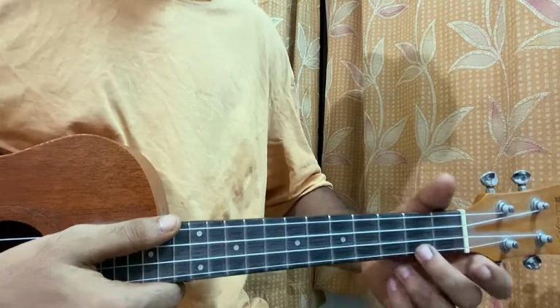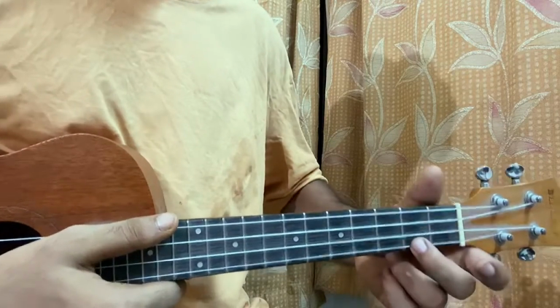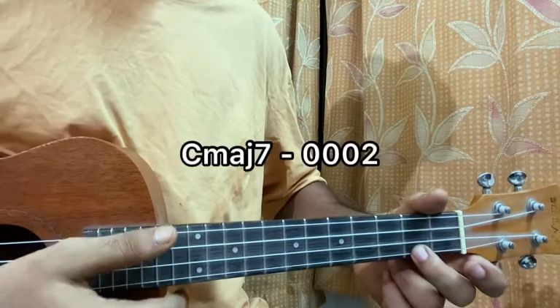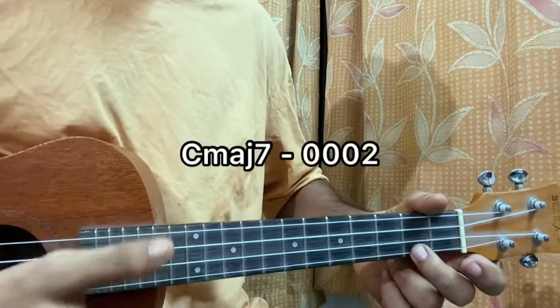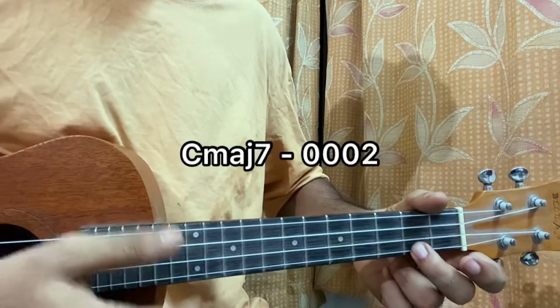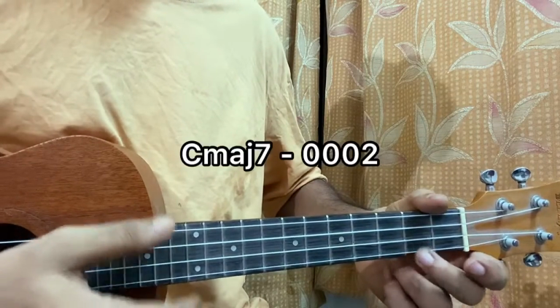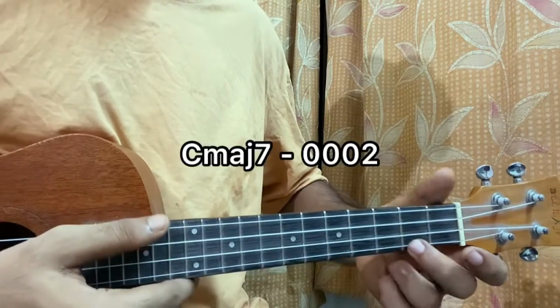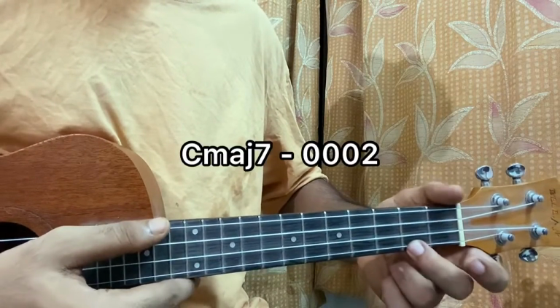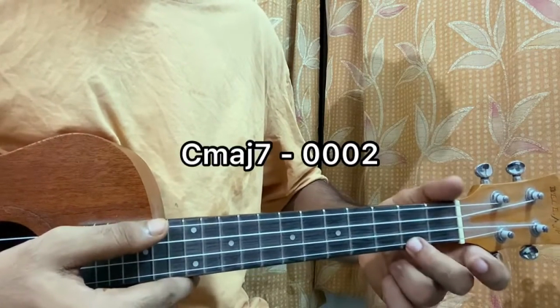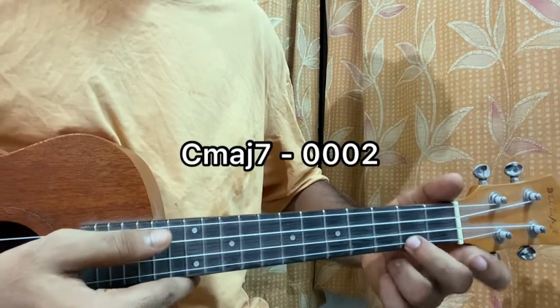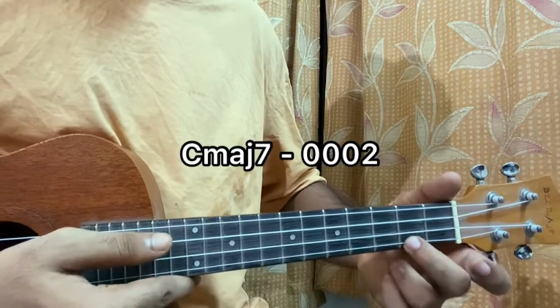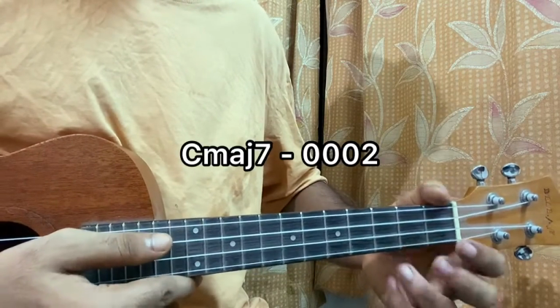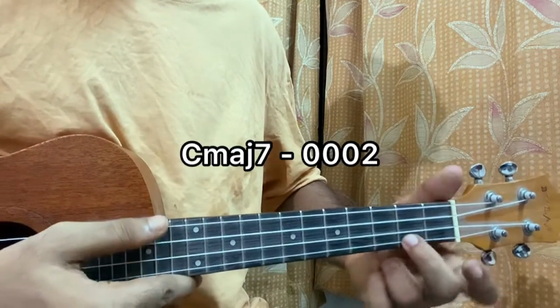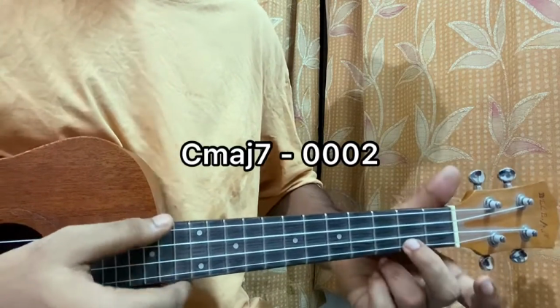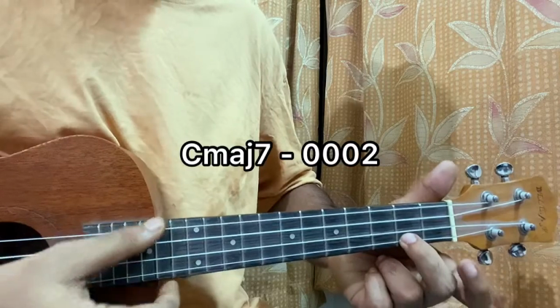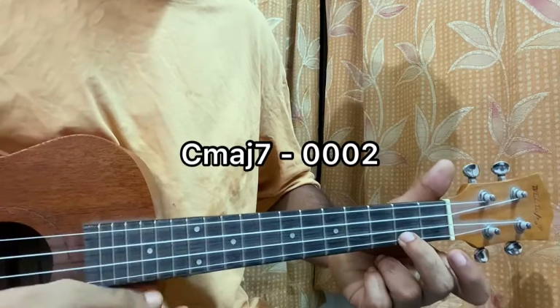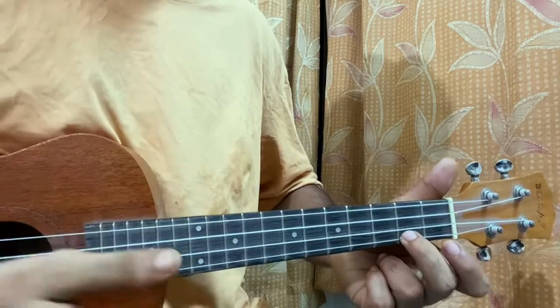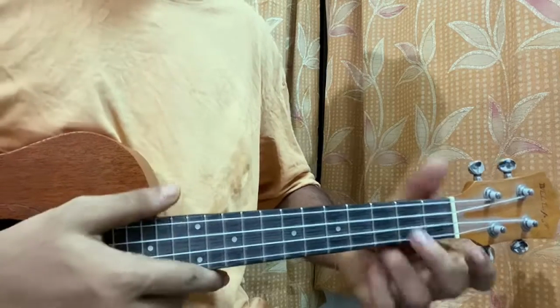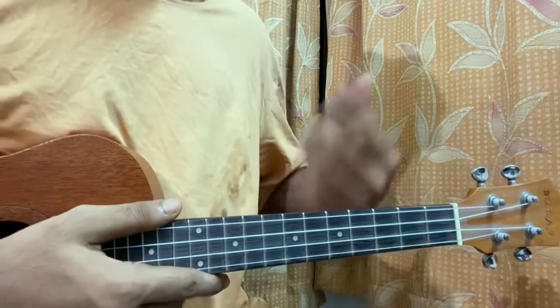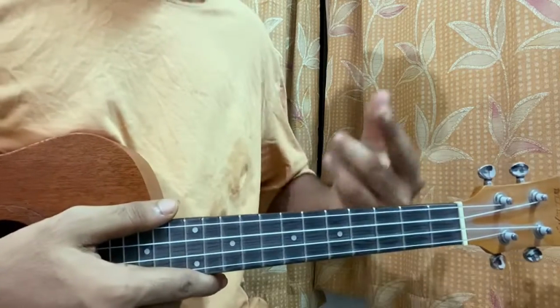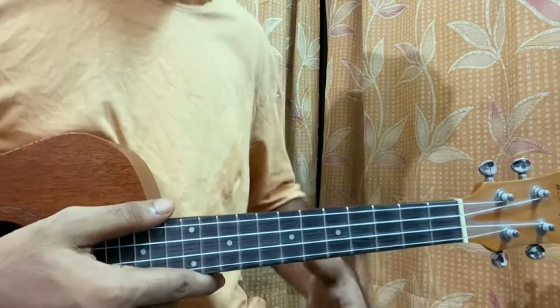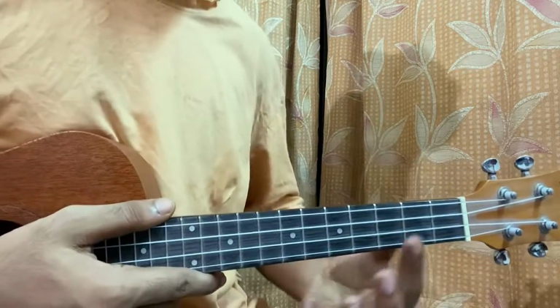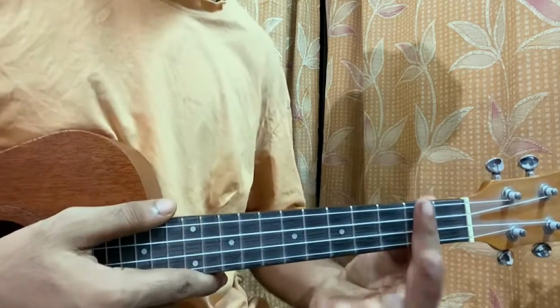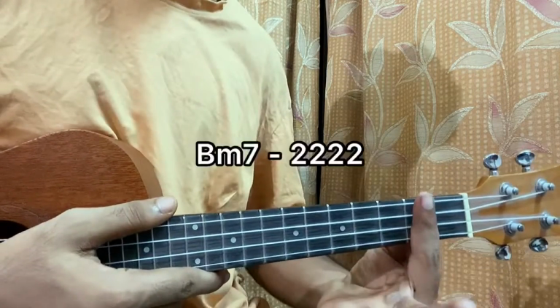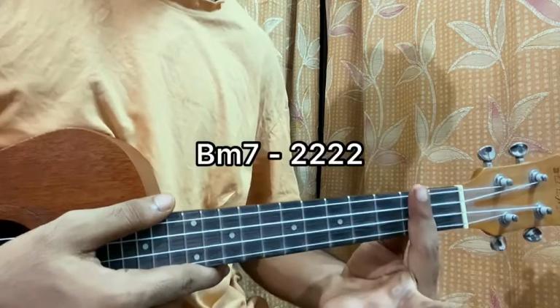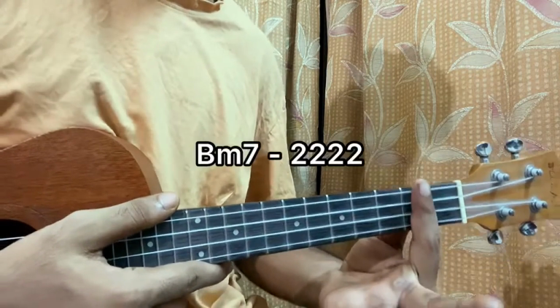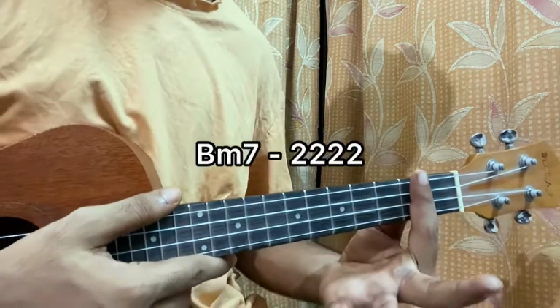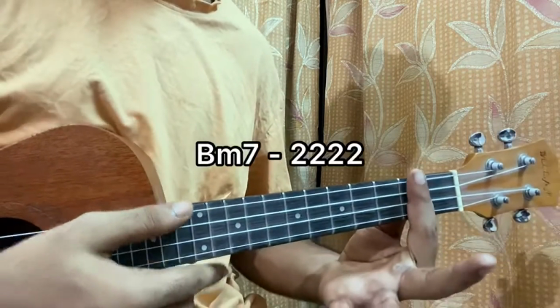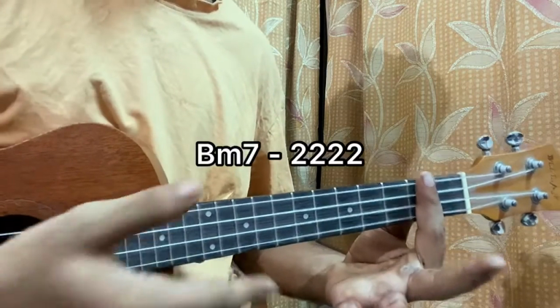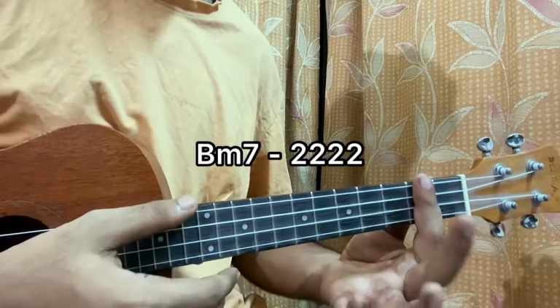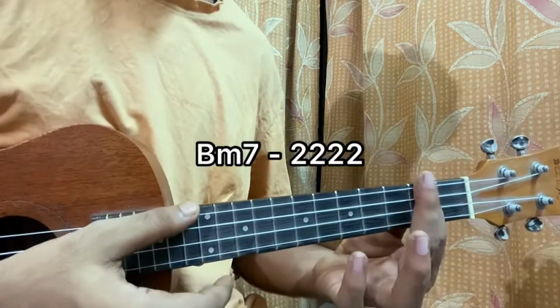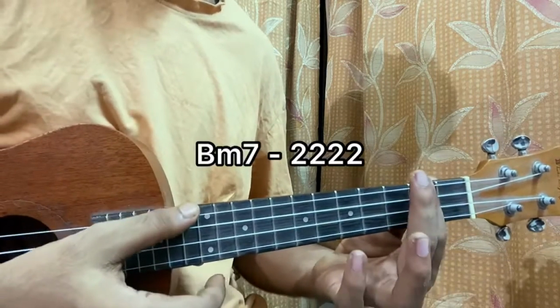The first chord is Cmaj7 — open, open, open, second. So open G, open C, open E, and second fret on the A. Then we have a simple Bm7. You just barre the whole second fret using your index finger. There you have it — Bm7.